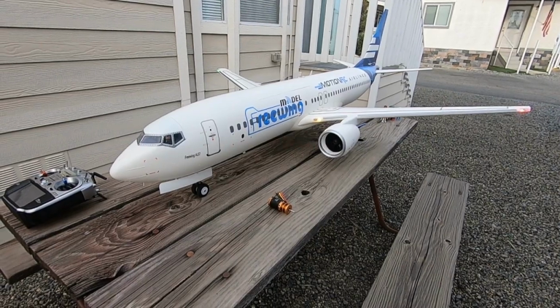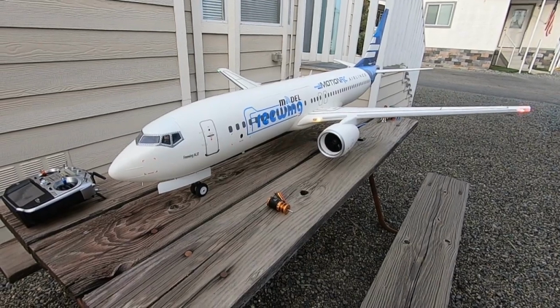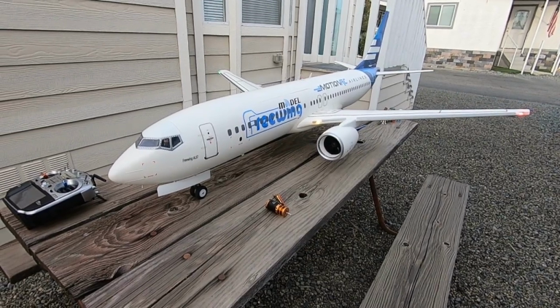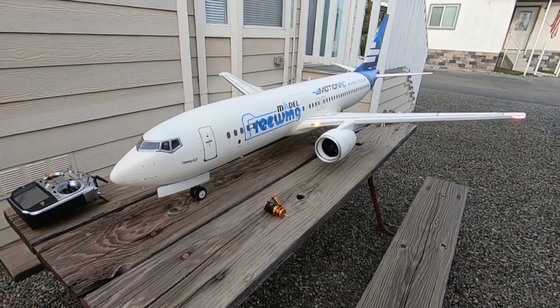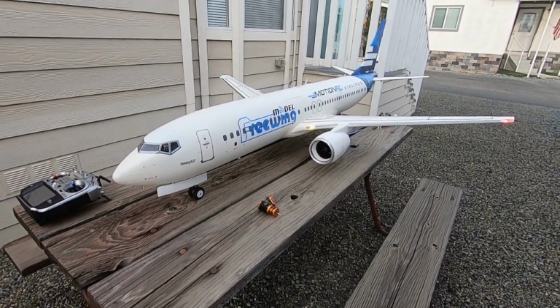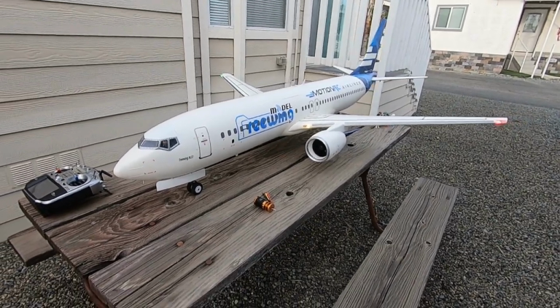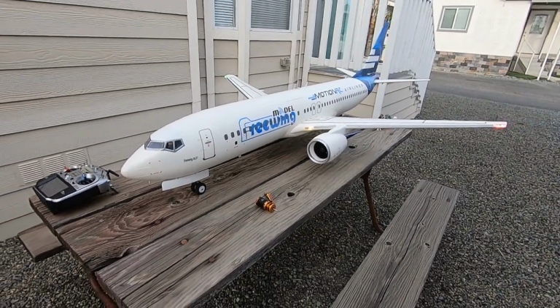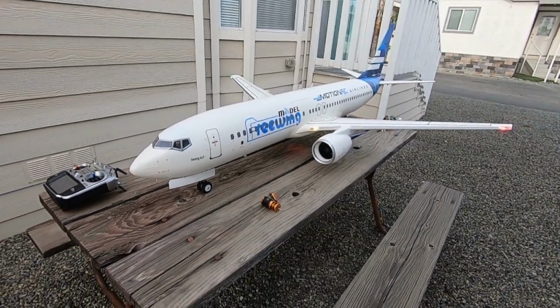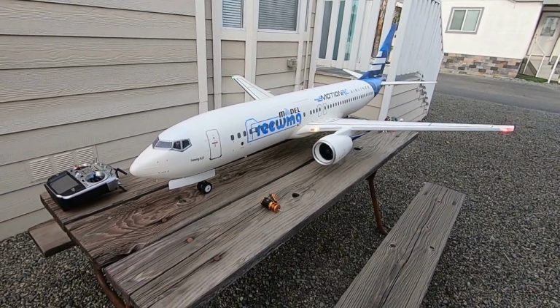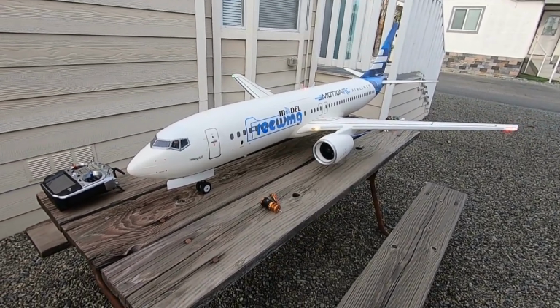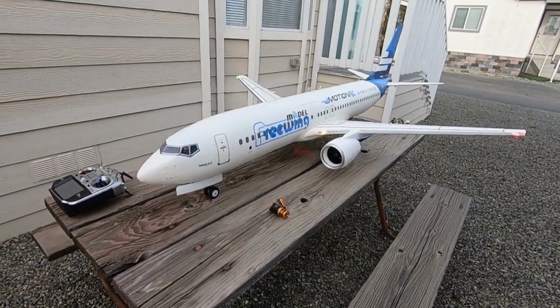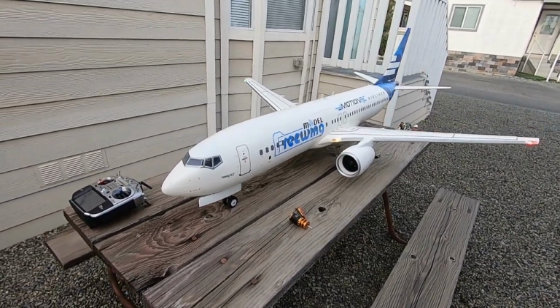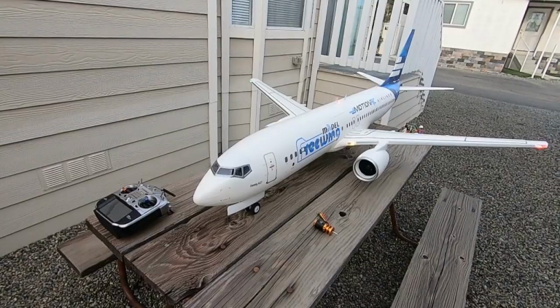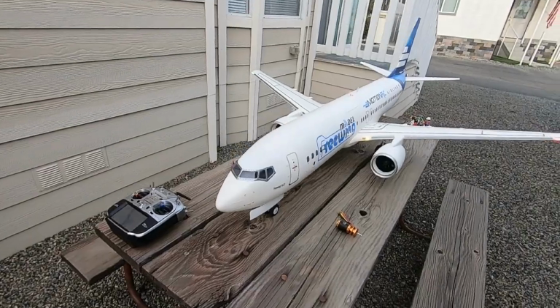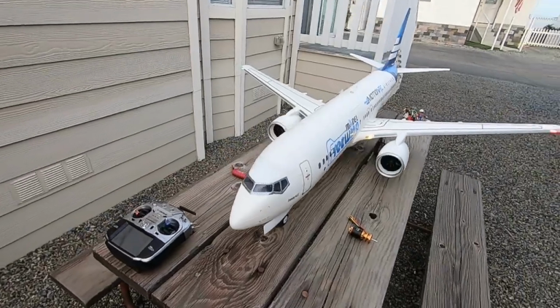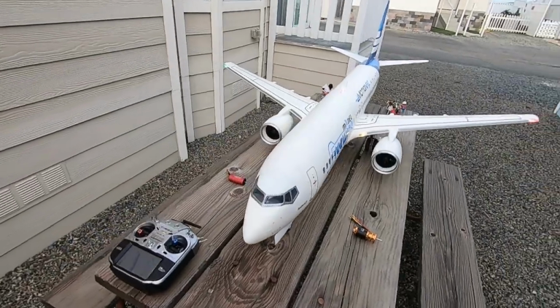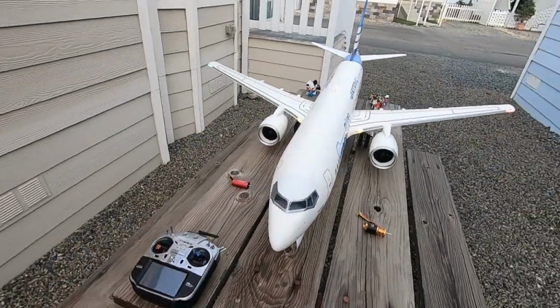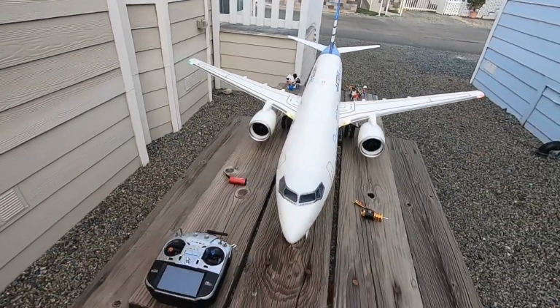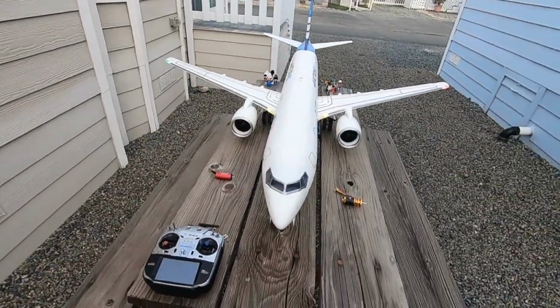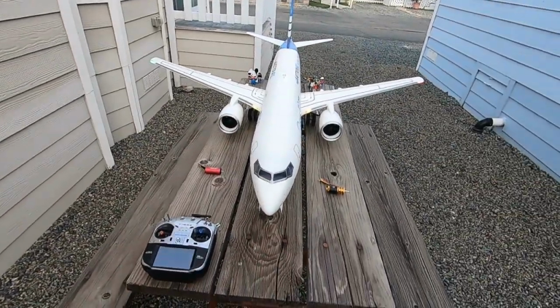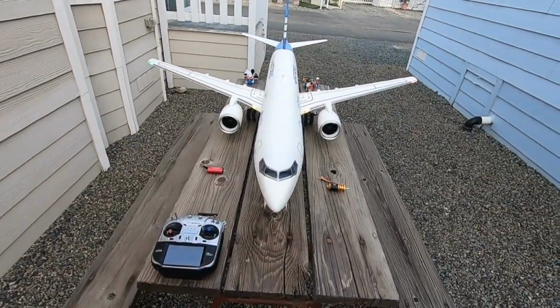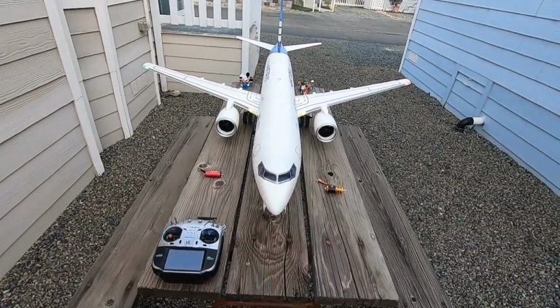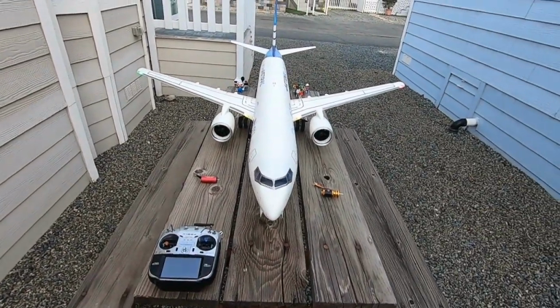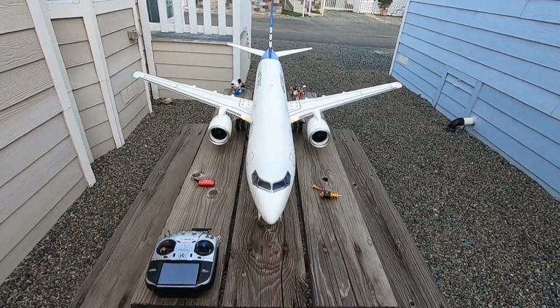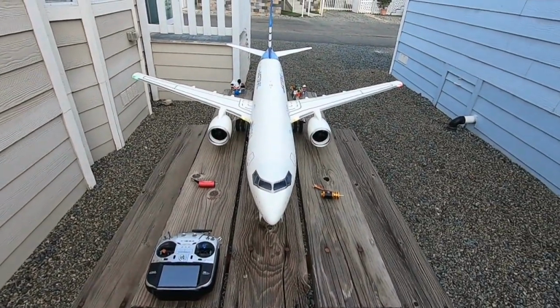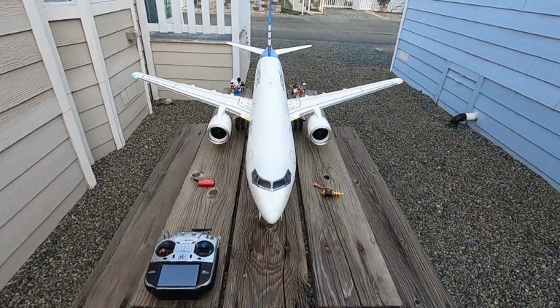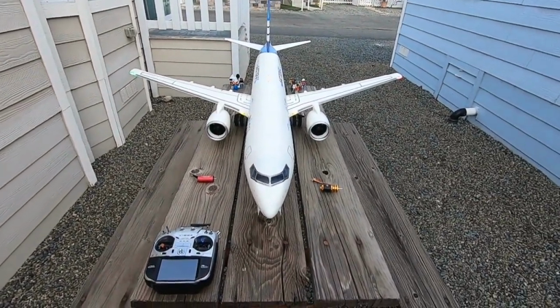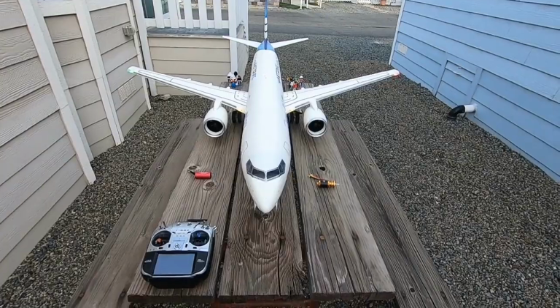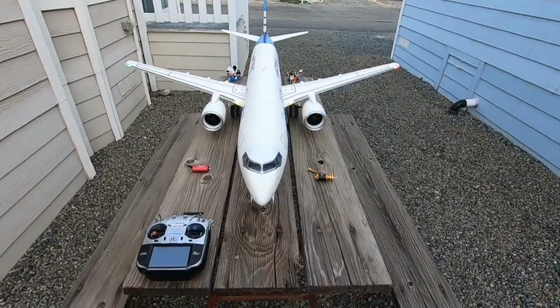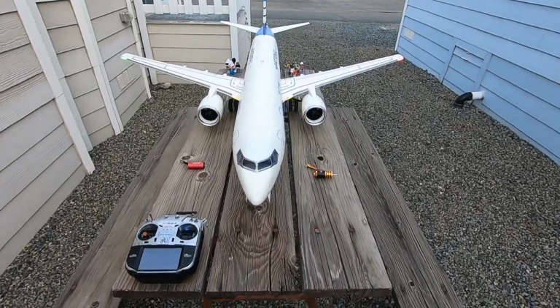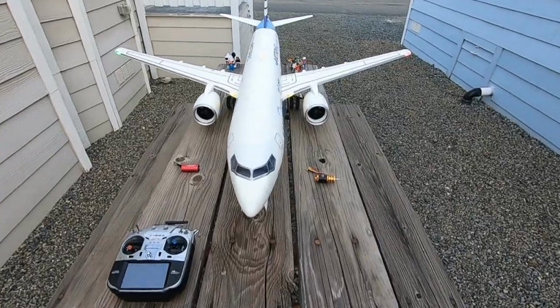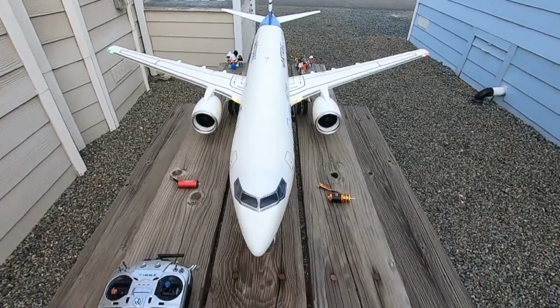Got the Freewing AL-37 from MotionRC here, and I'm finally getting around to doing a basic, simple static thrust test using two different motors.